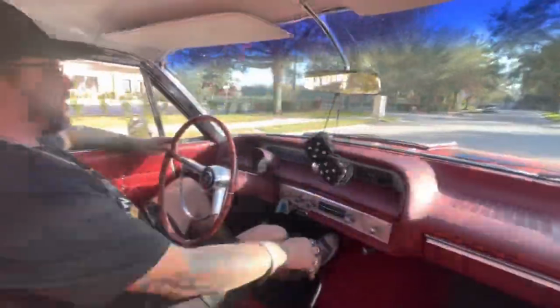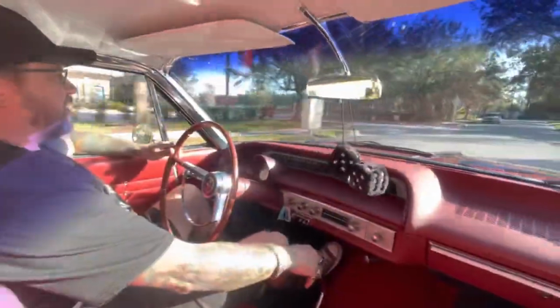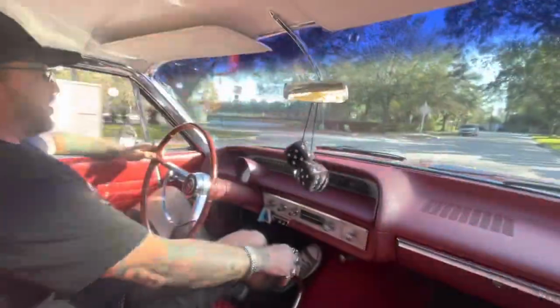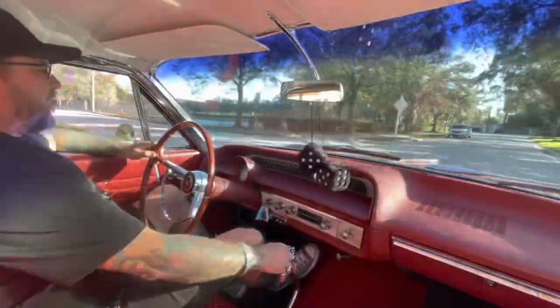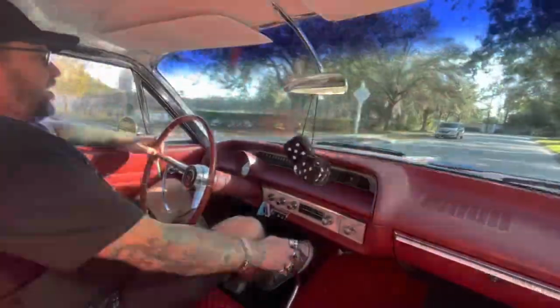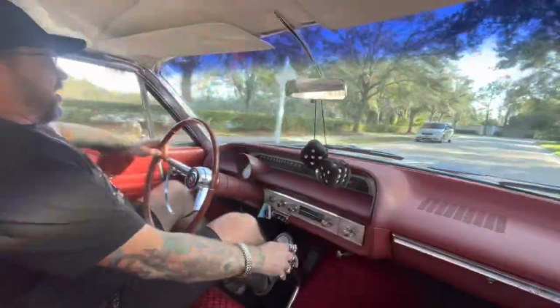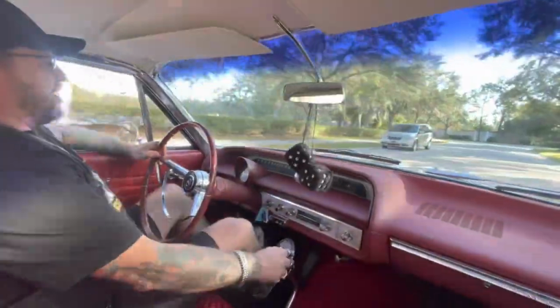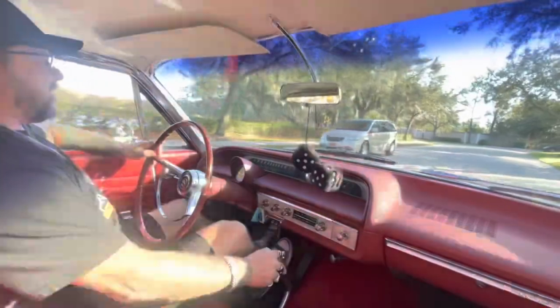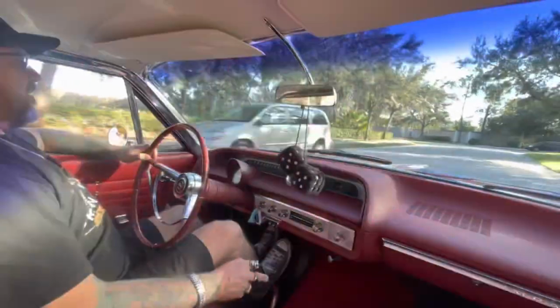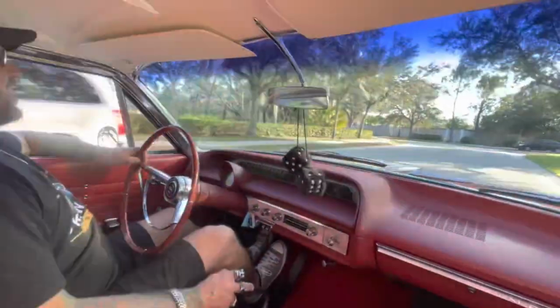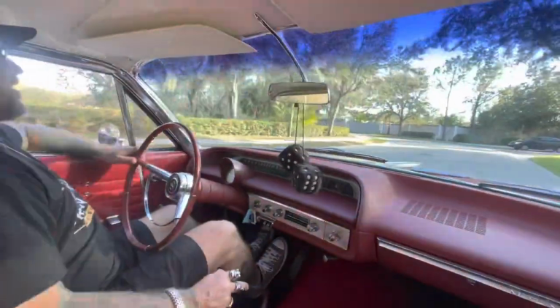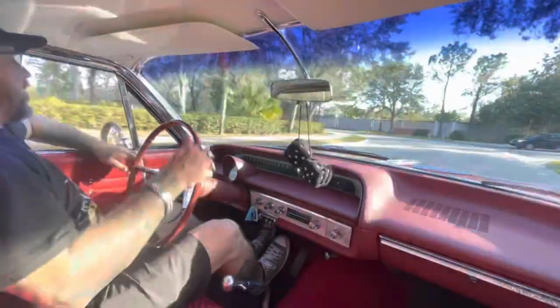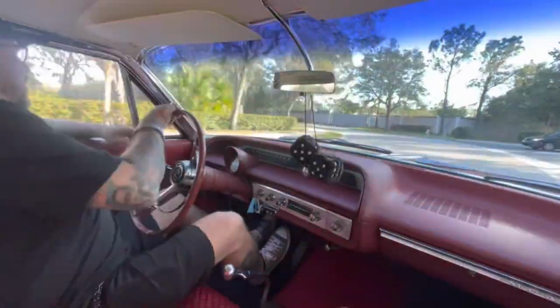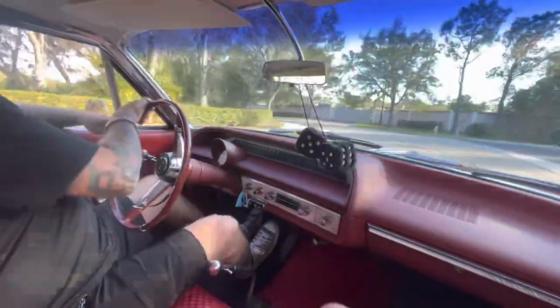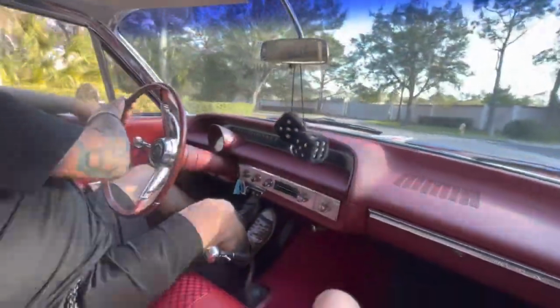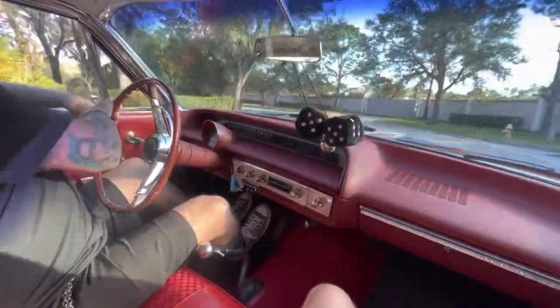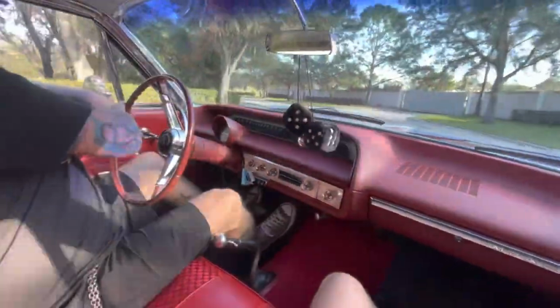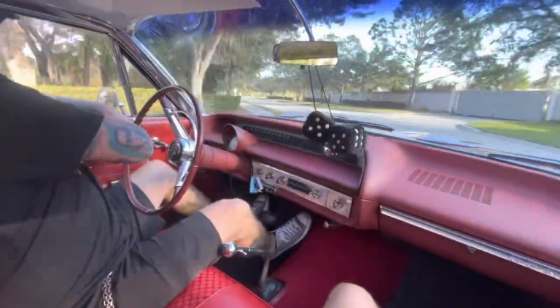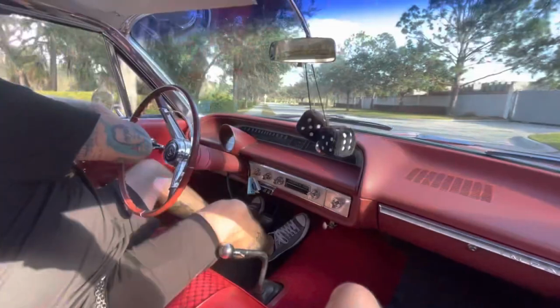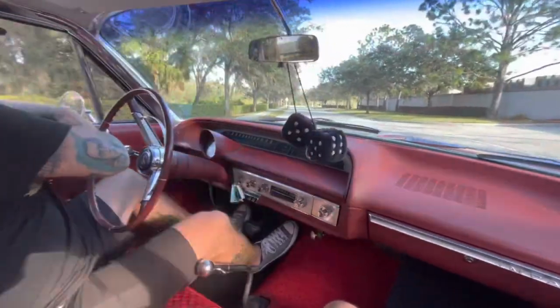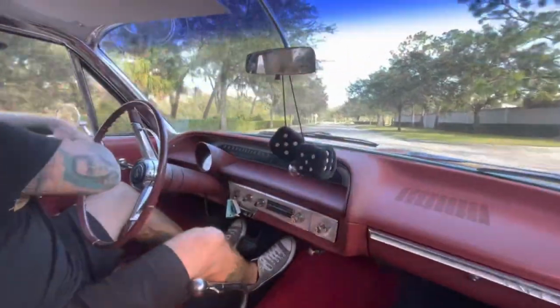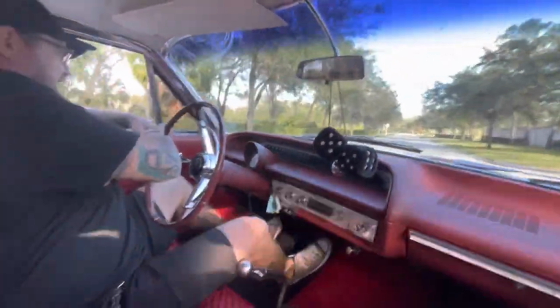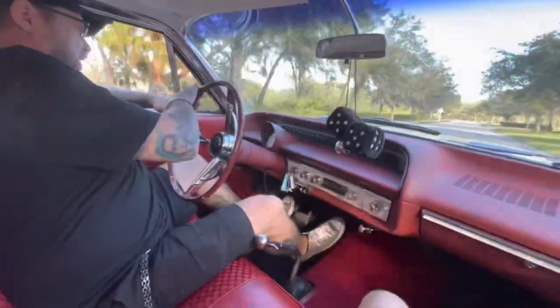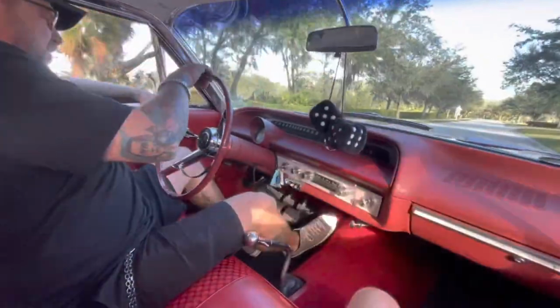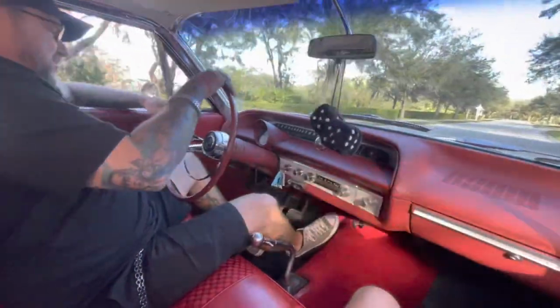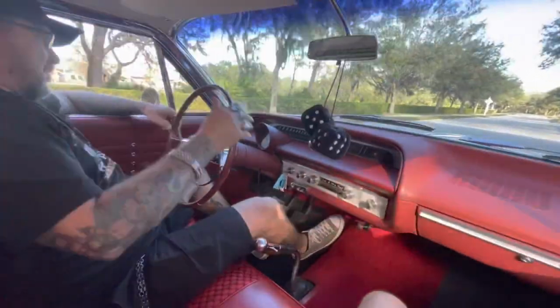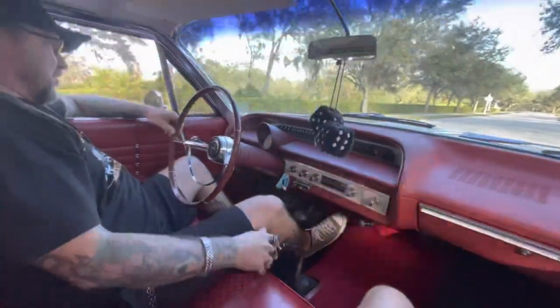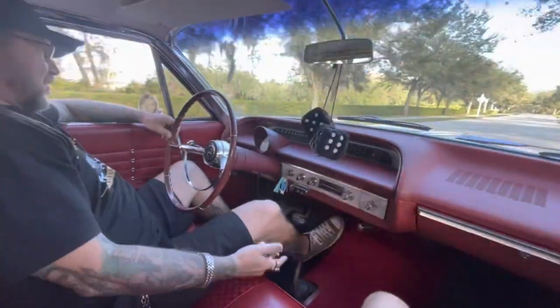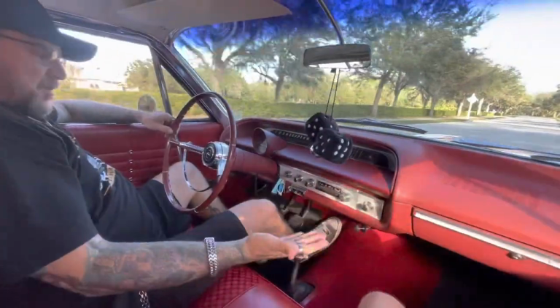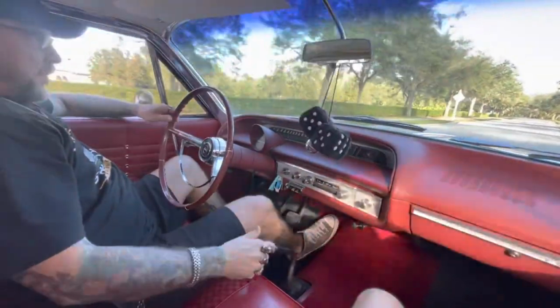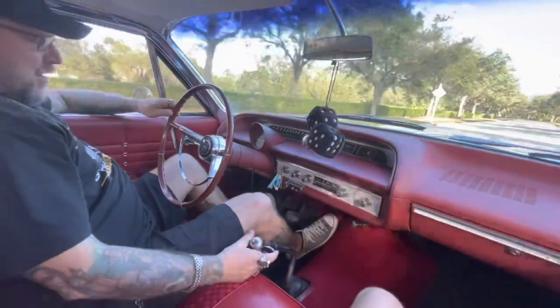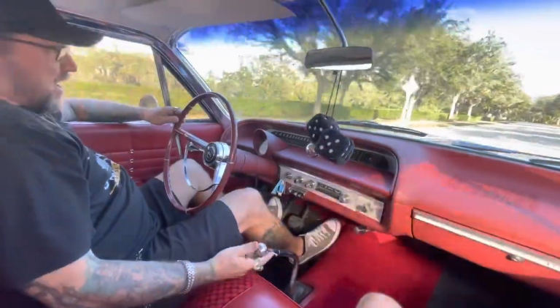Gorgeous, gorgeous car. It's definitely been taken very good care of by the previous owner because it feels like new. The way it drives, the way it floats — and it sounds really nice too.